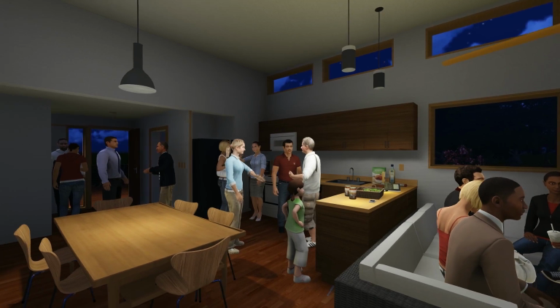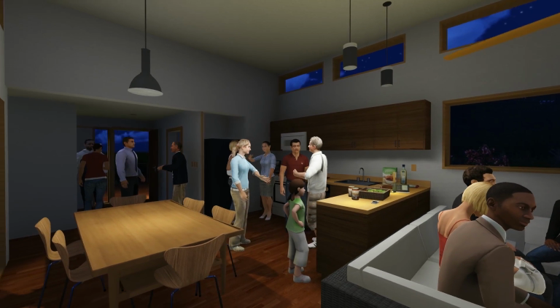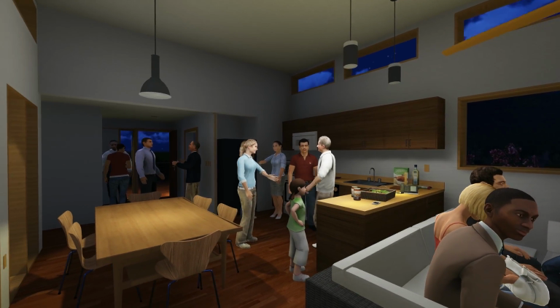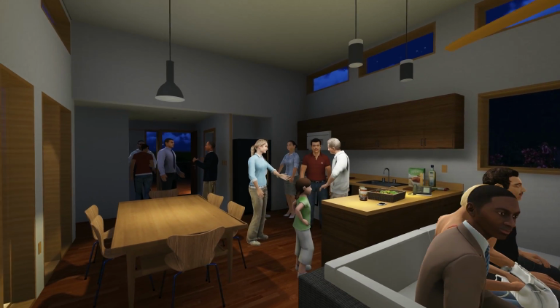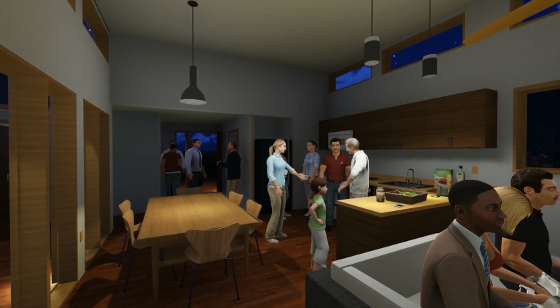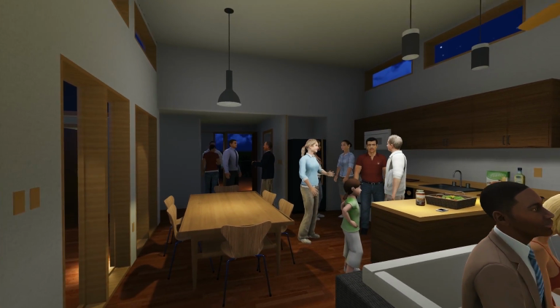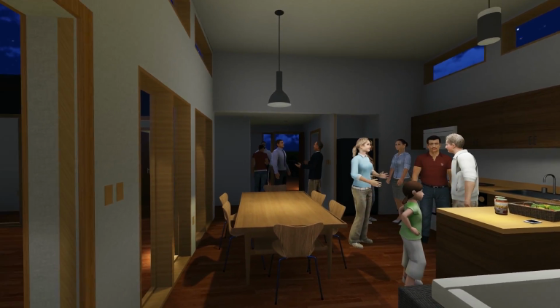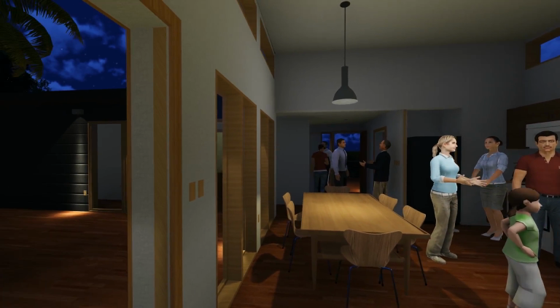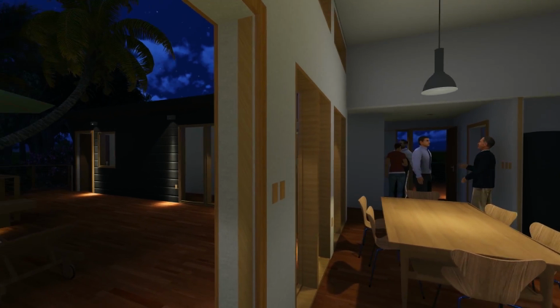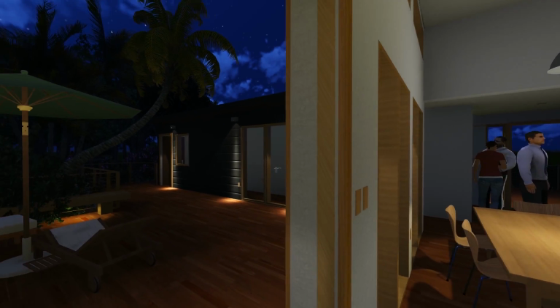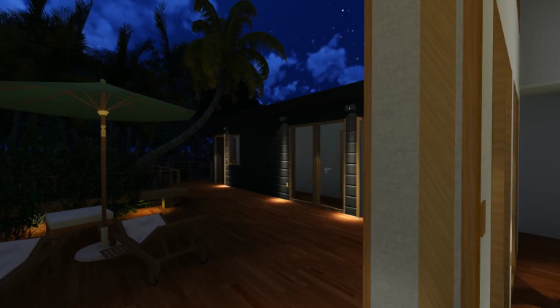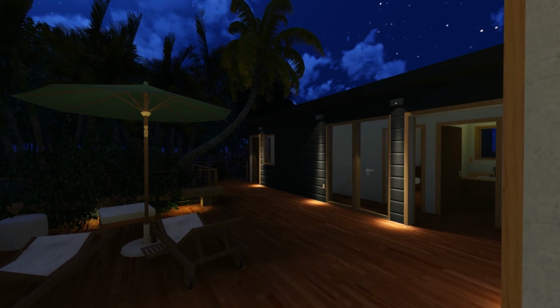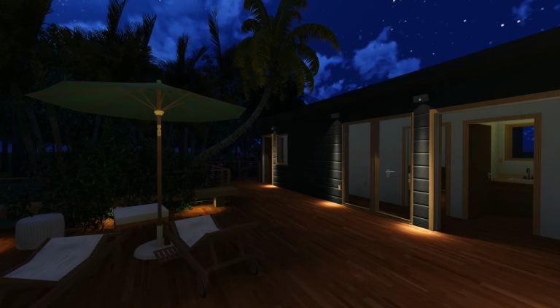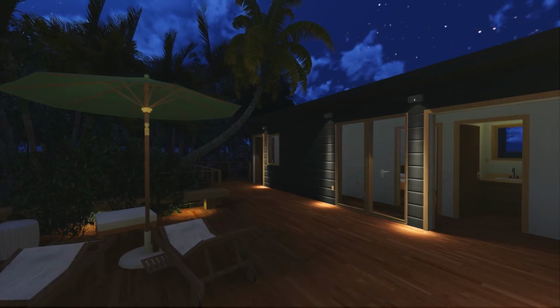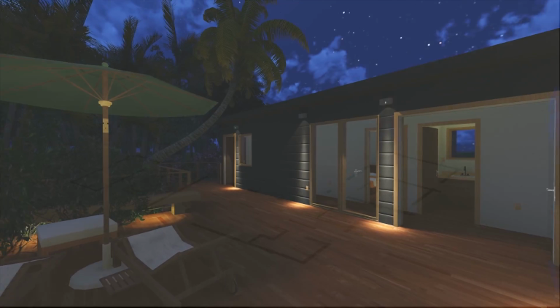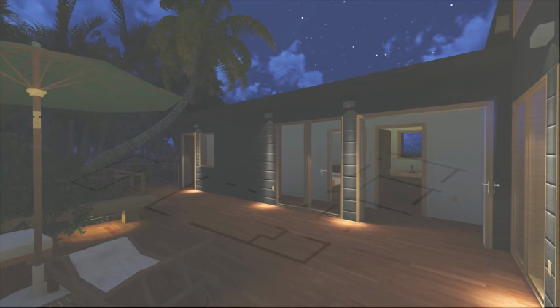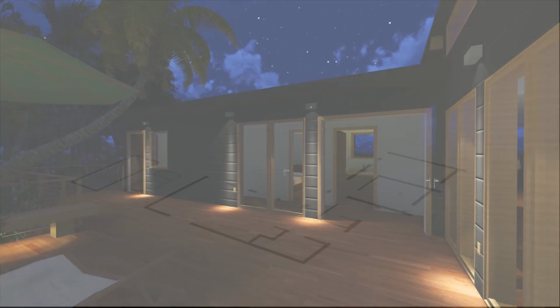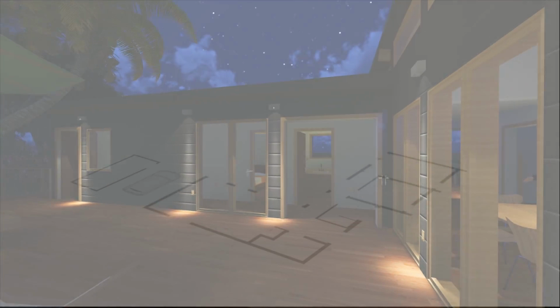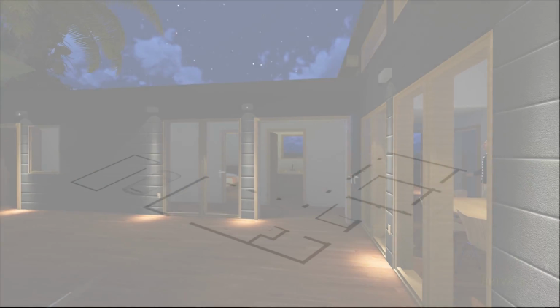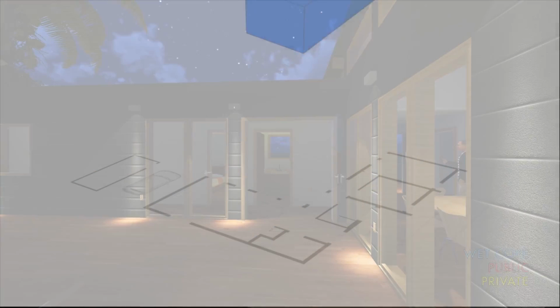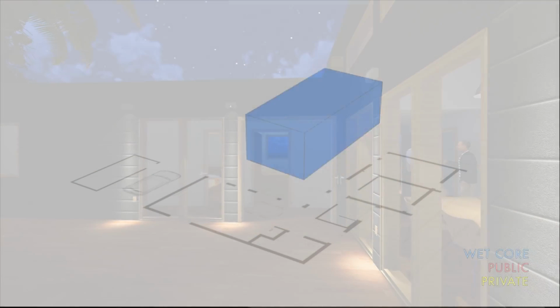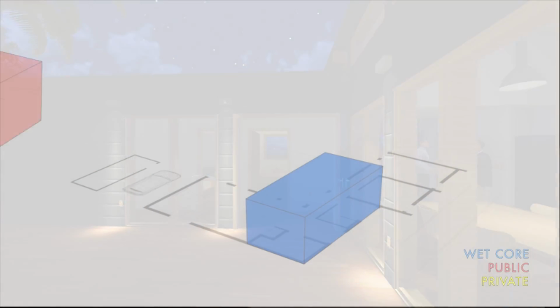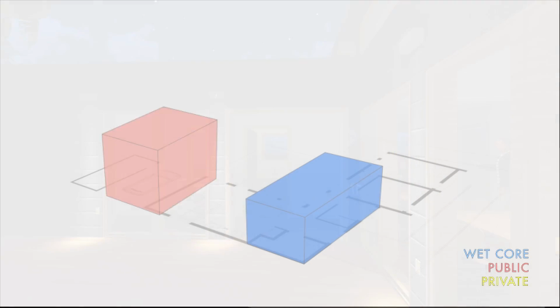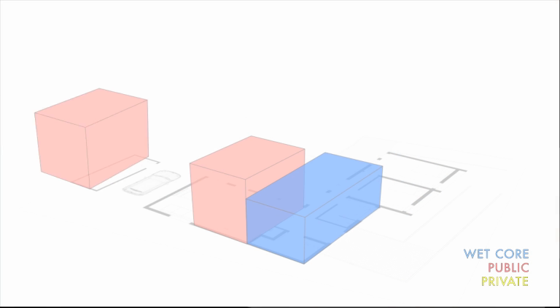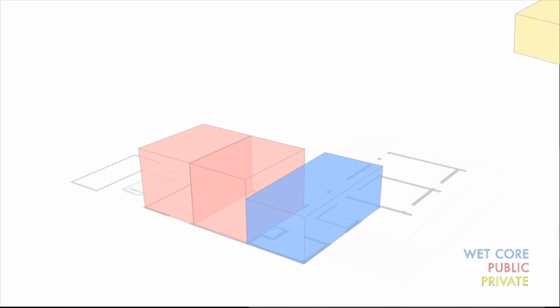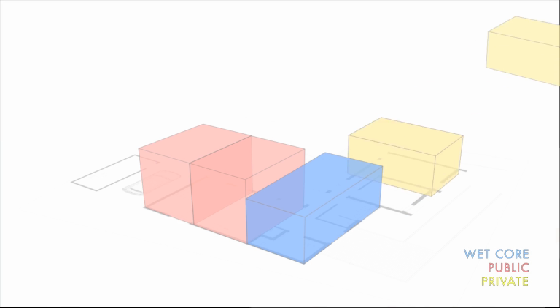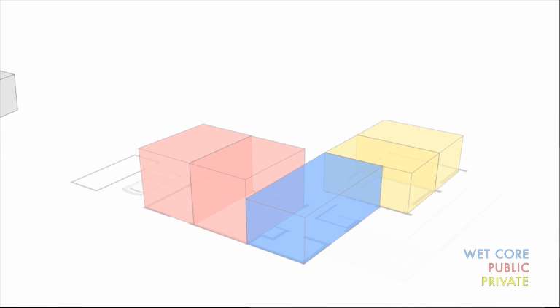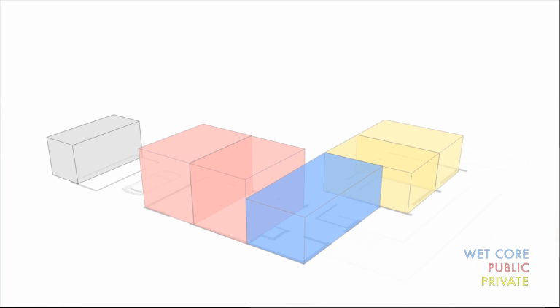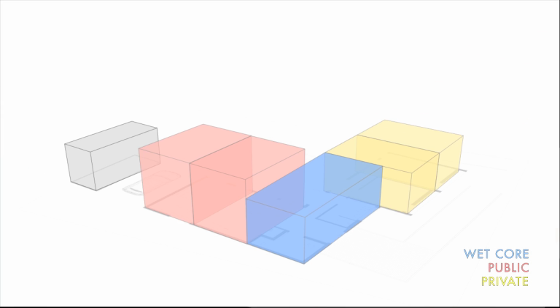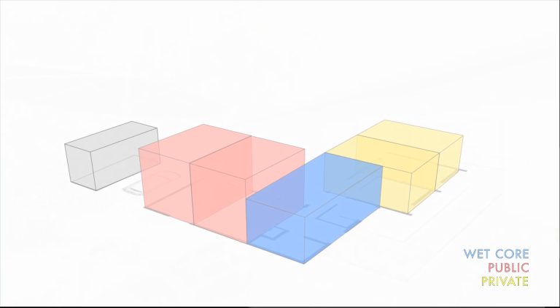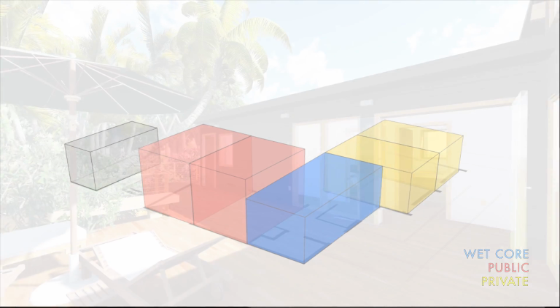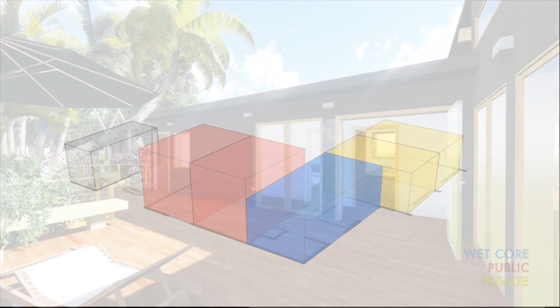The house makes use of a modular design to maximize opportunities for customization. The house is composed of five large modules, one of which is designated as a wet core. This helps to ensure maximum energy efficiency, ease of transport, and ease of on-site construction.